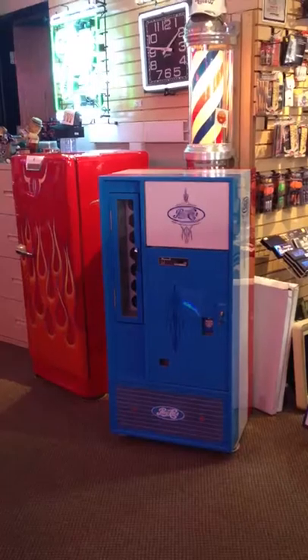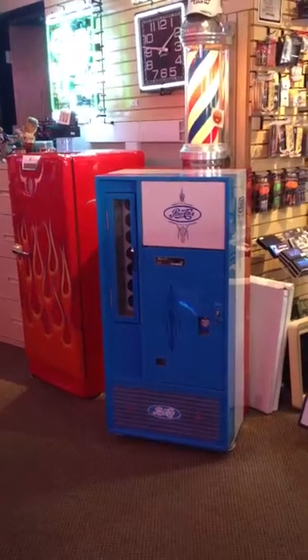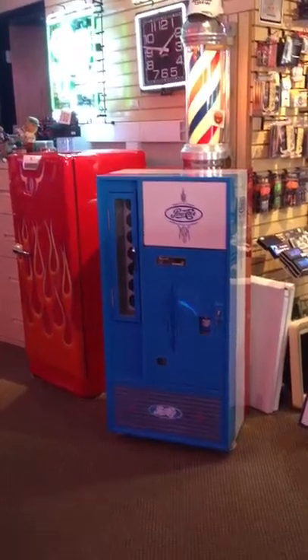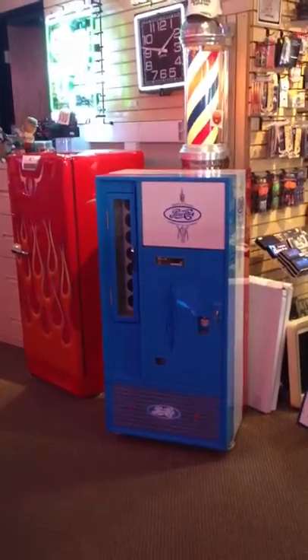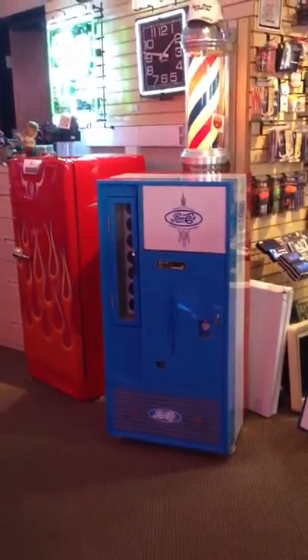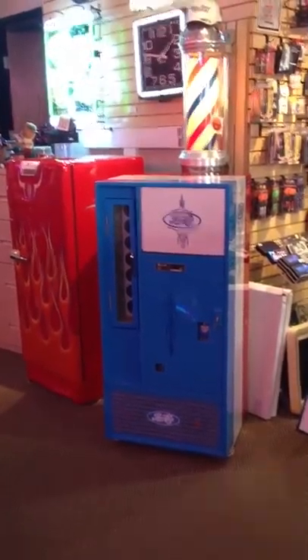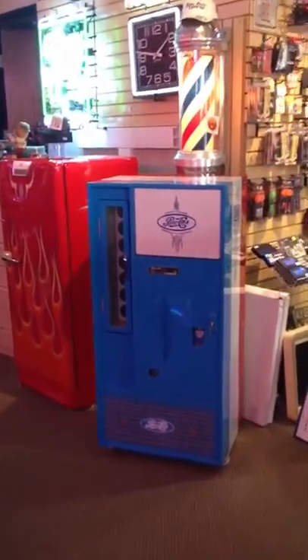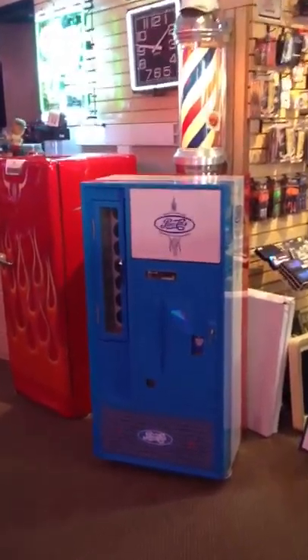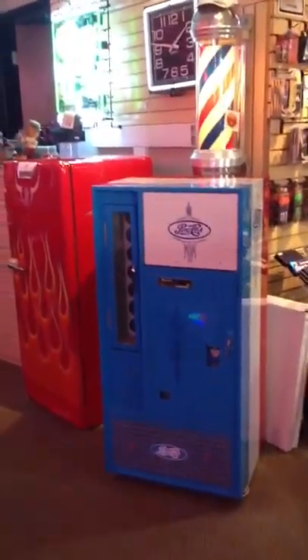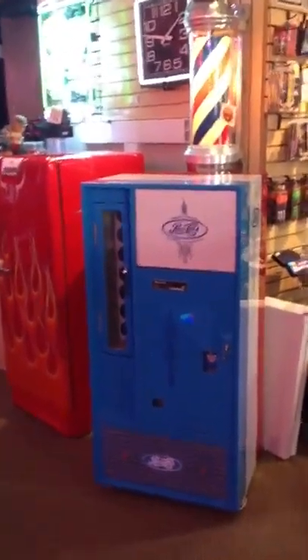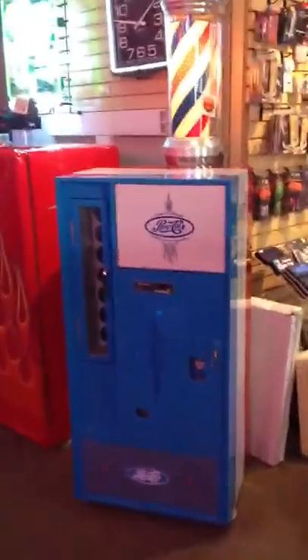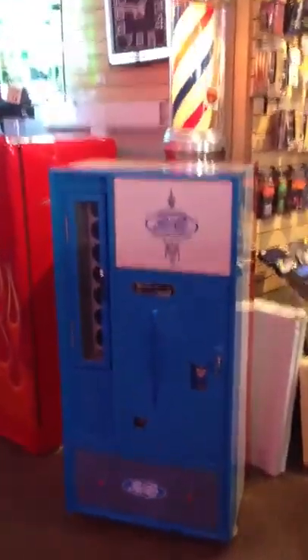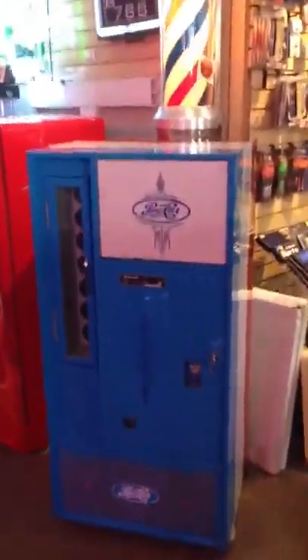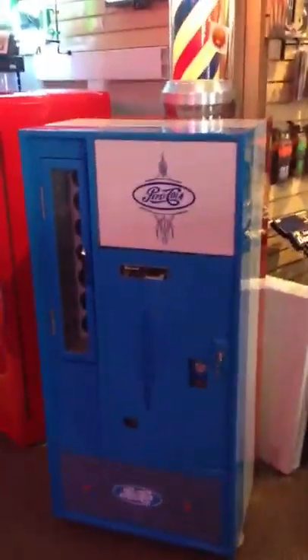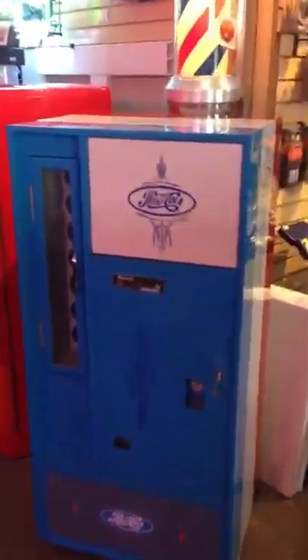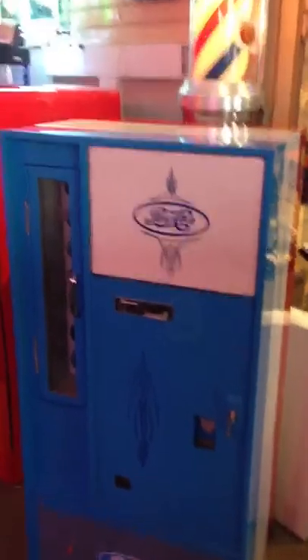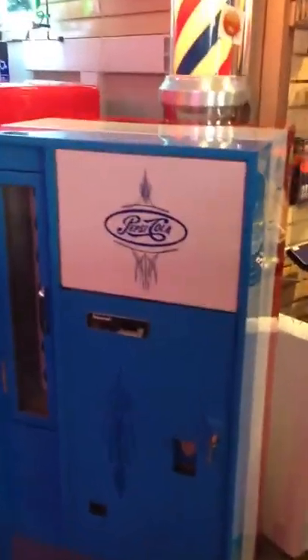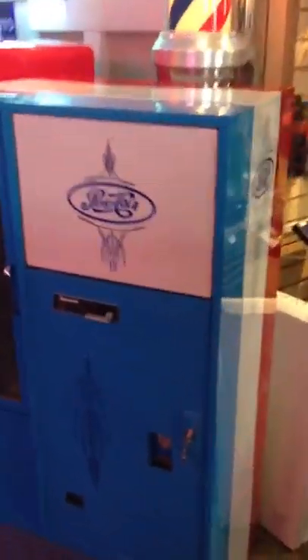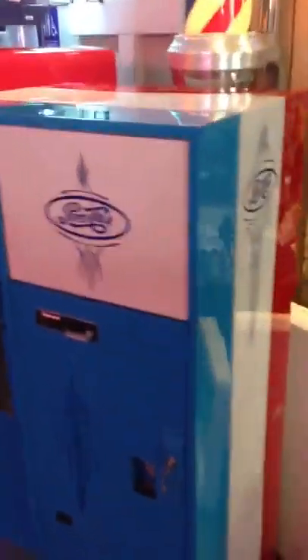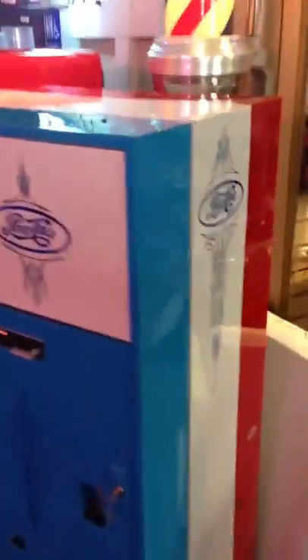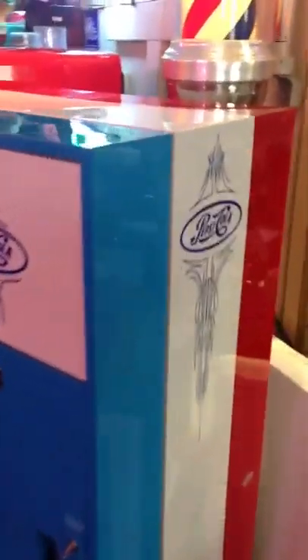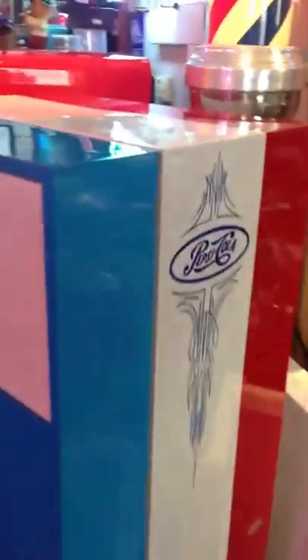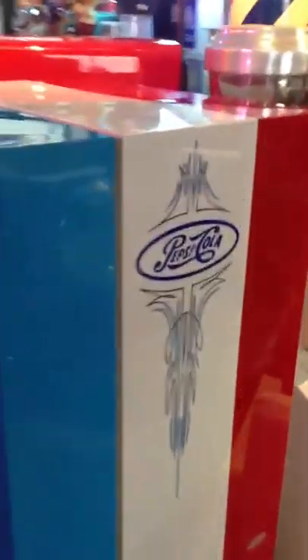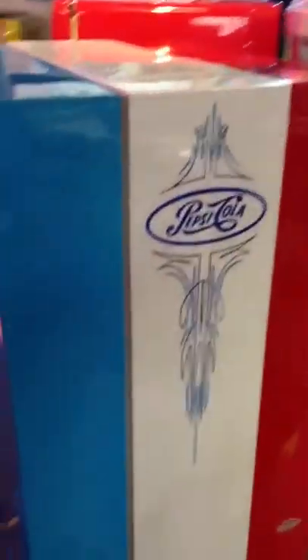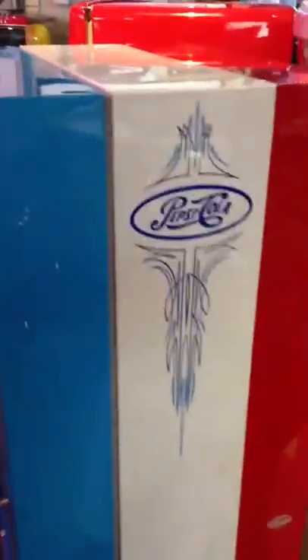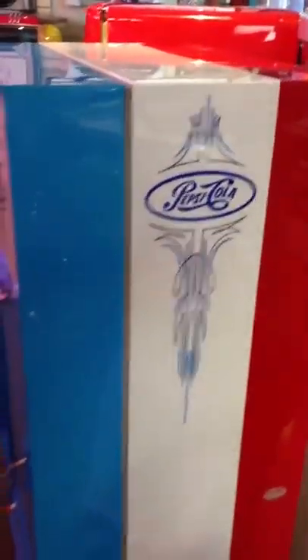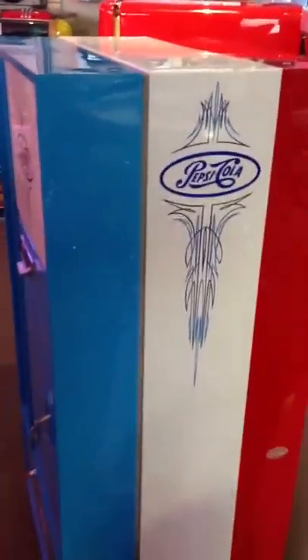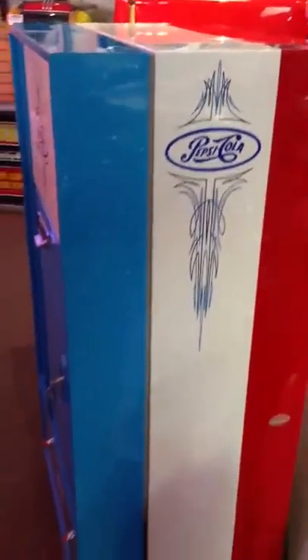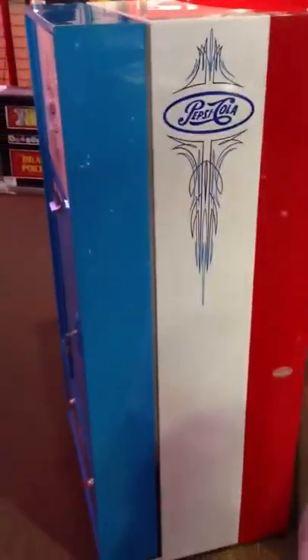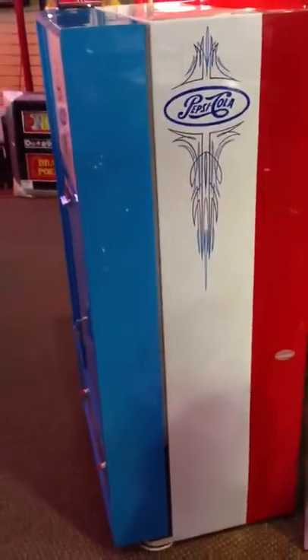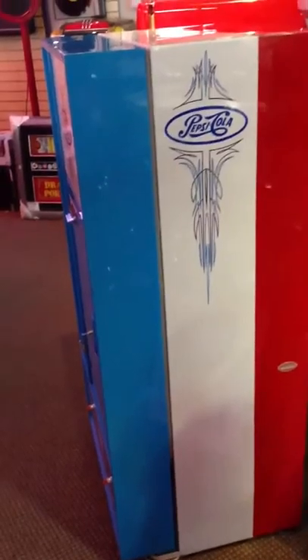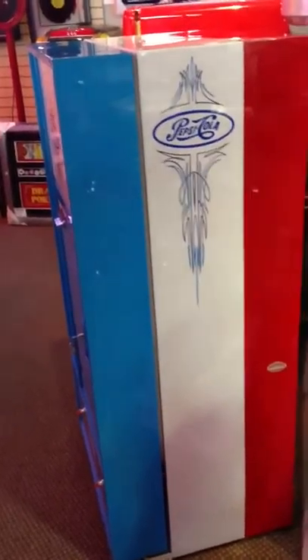Okay everybody, this is Michael Lansing at Game Room Gallery. We are so lucky to have just arrived in the store this great looking Pepsi machine.